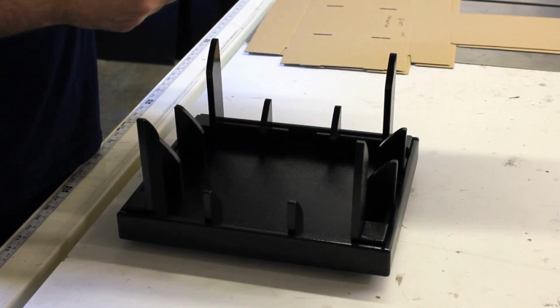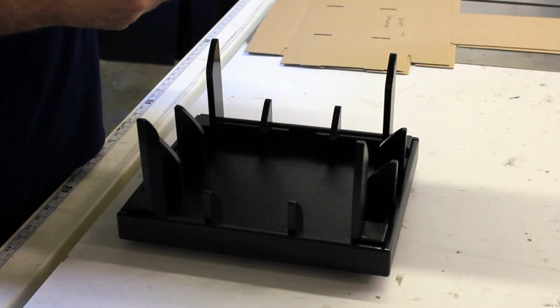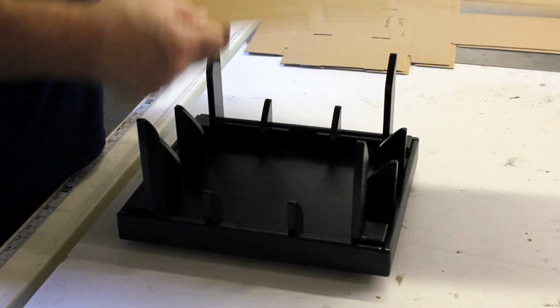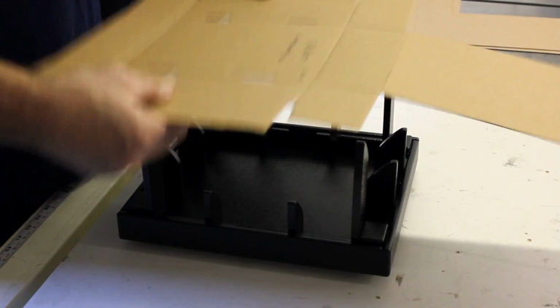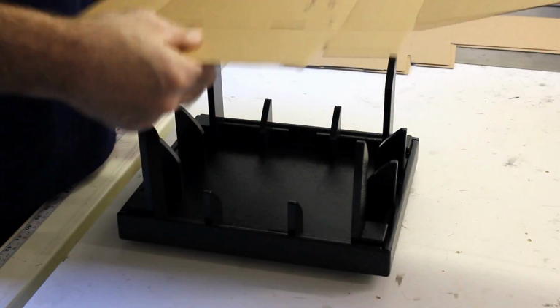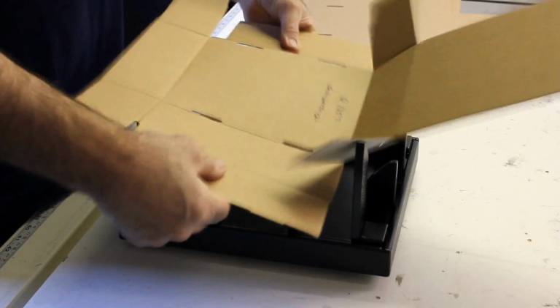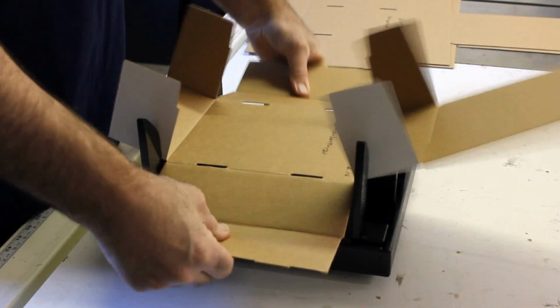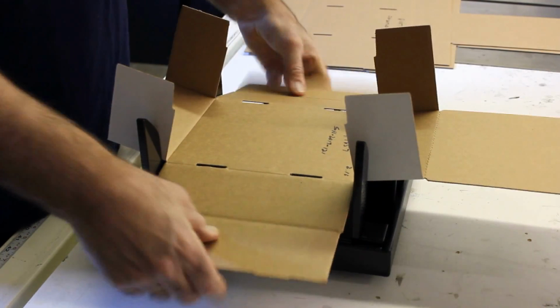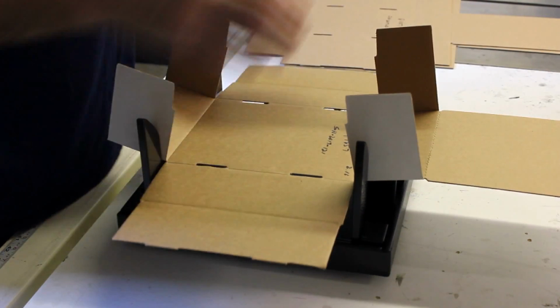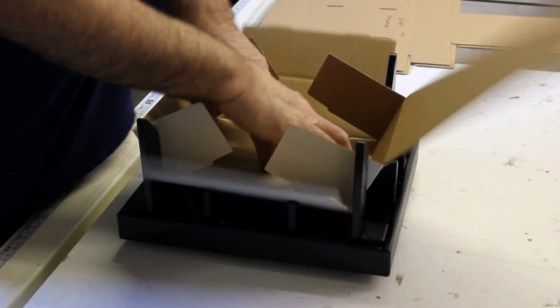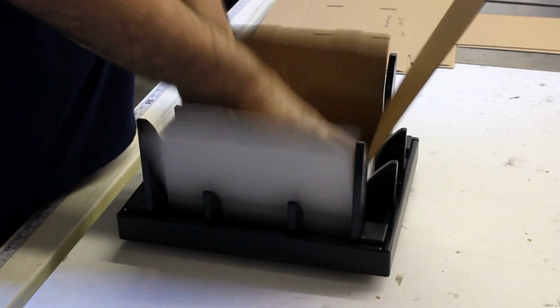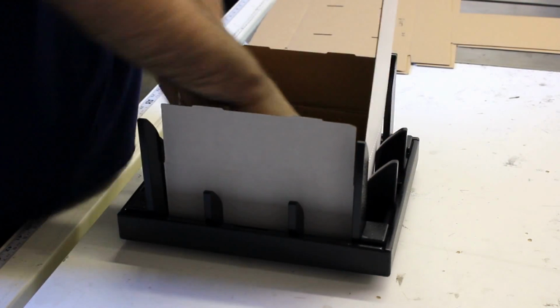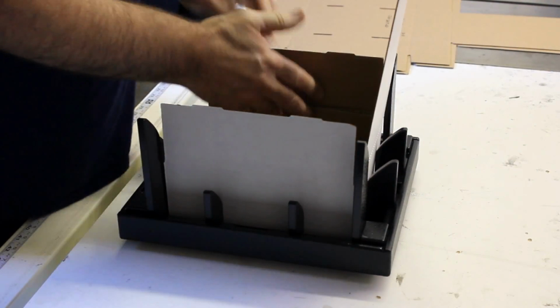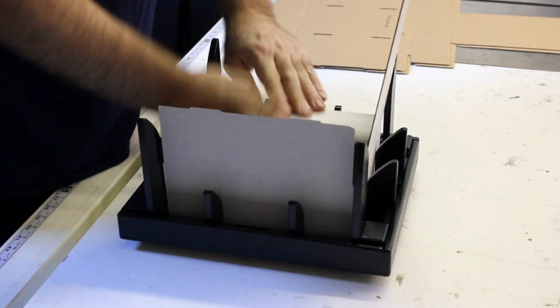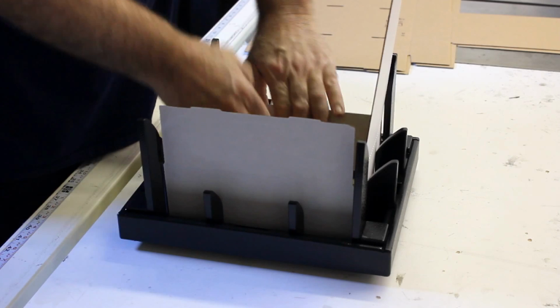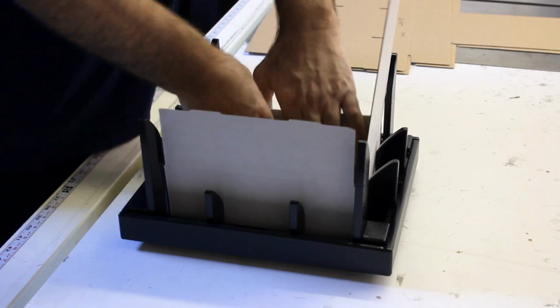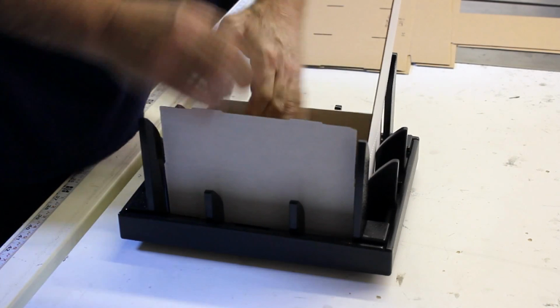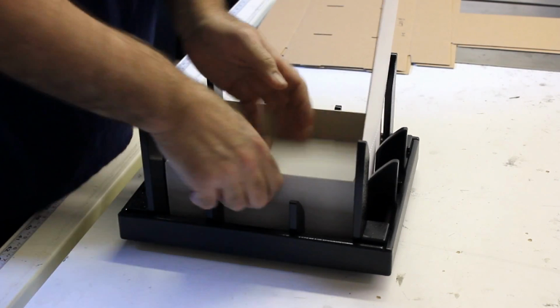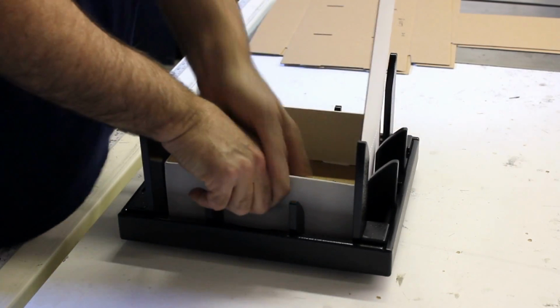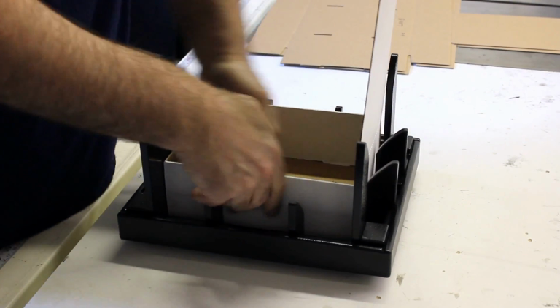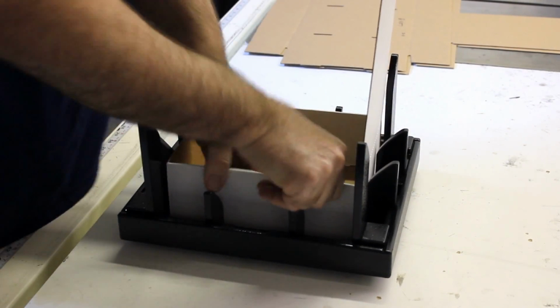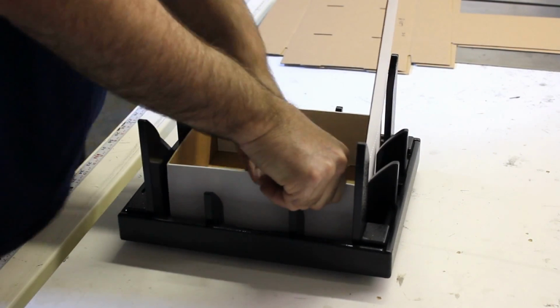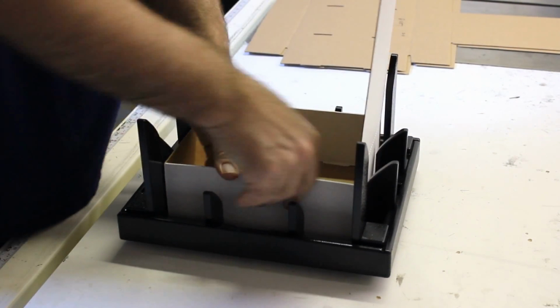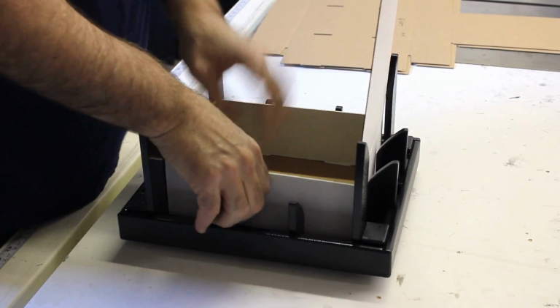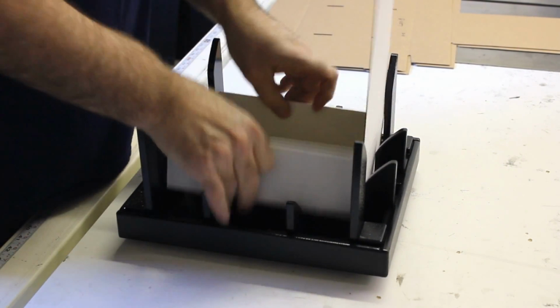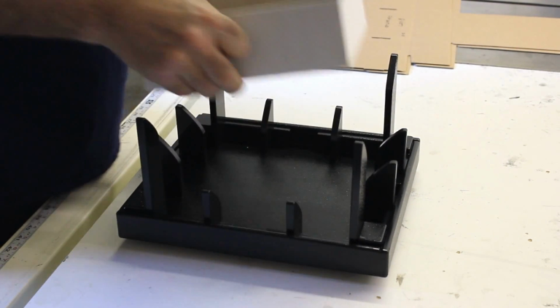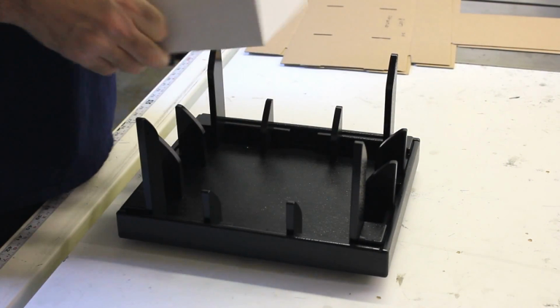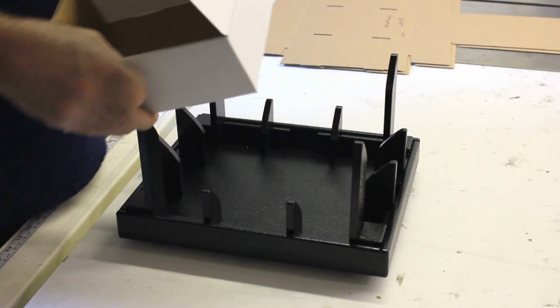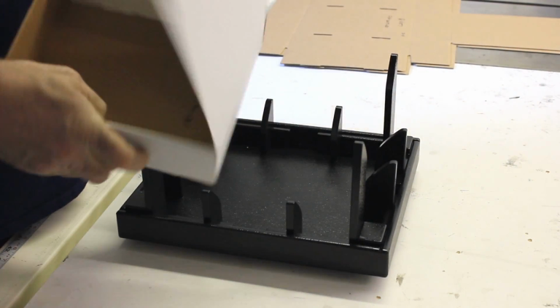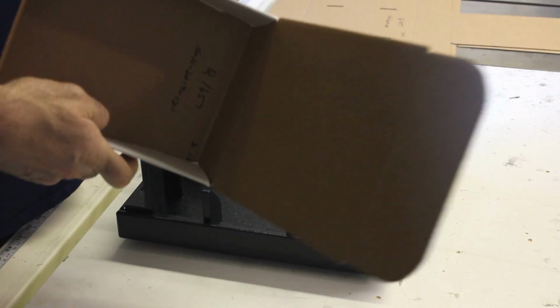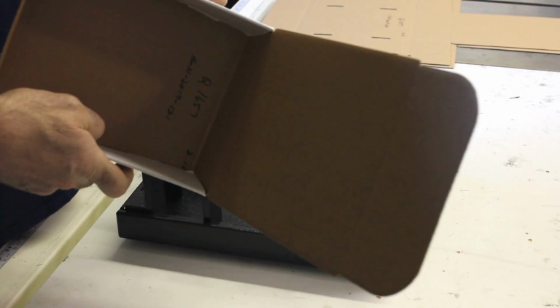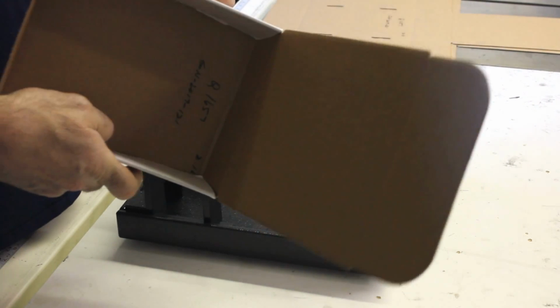So really easy — let's go ahead and set it, press it down, make your folds, and you have your box. Thank you very much.